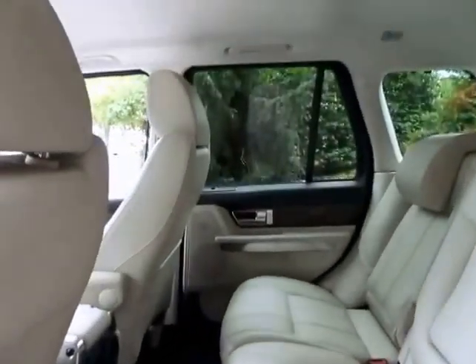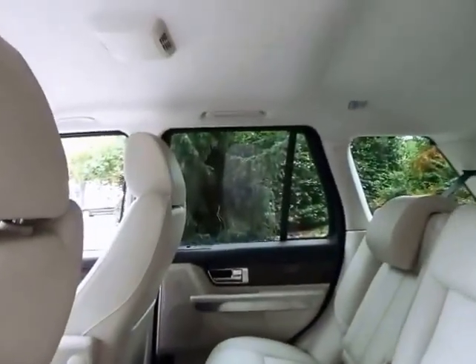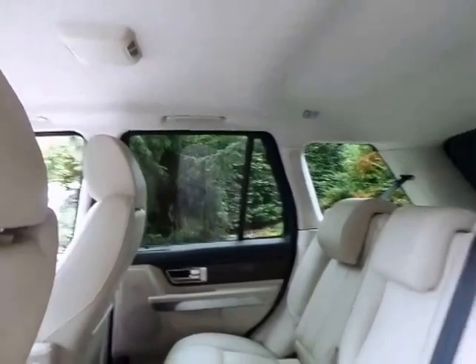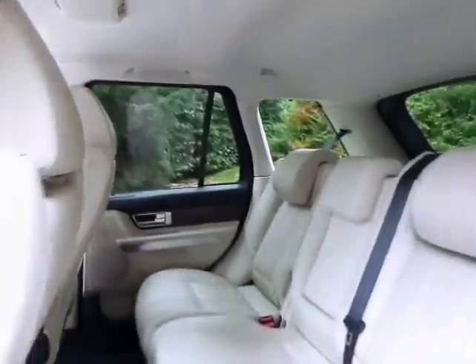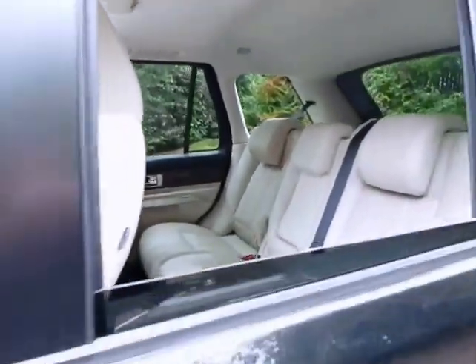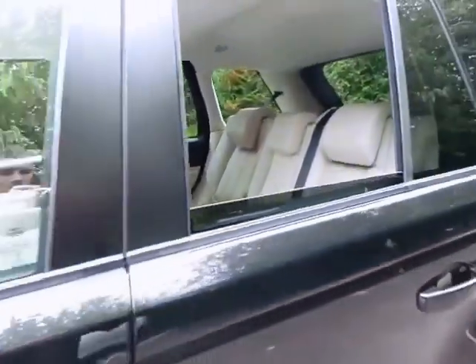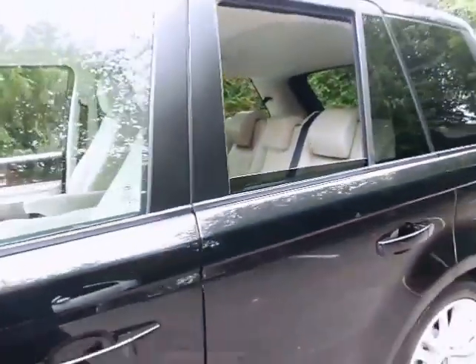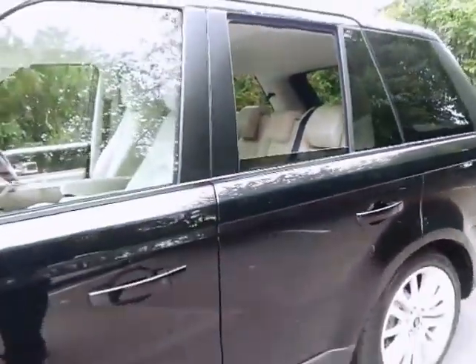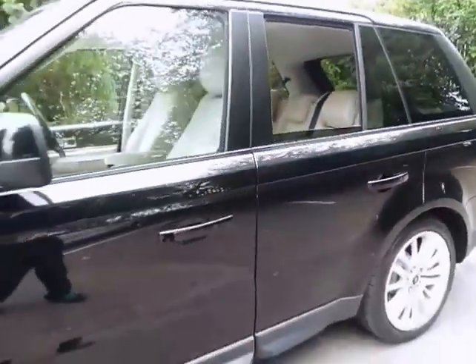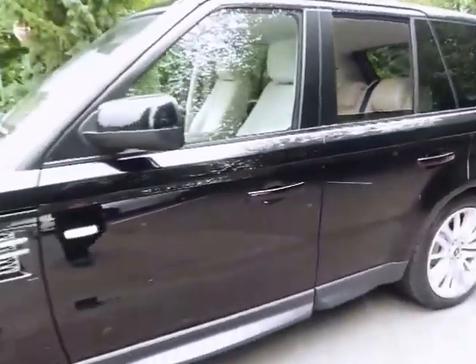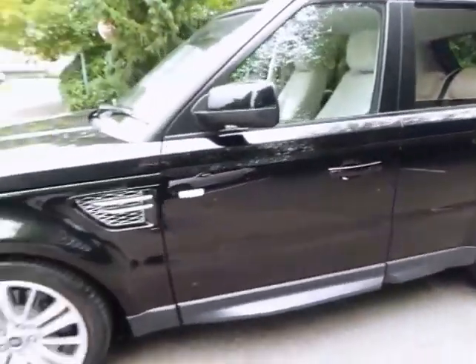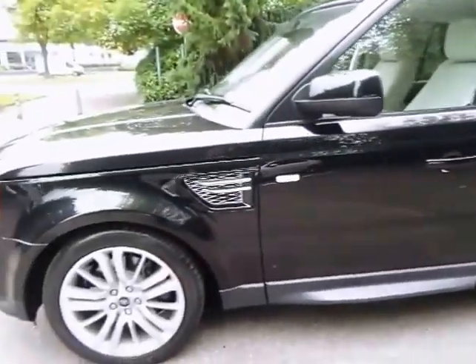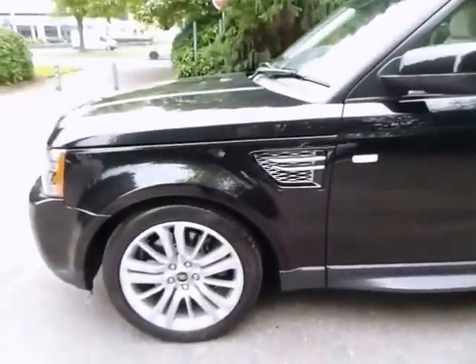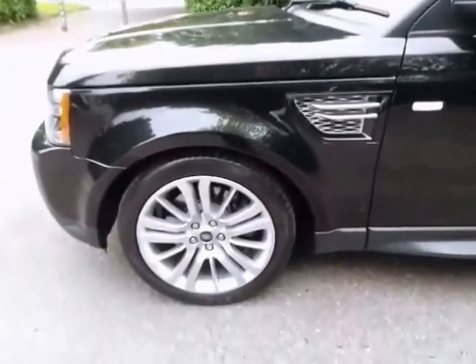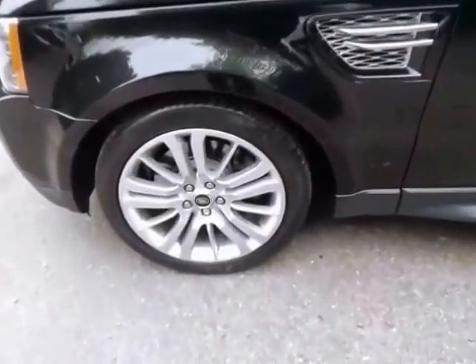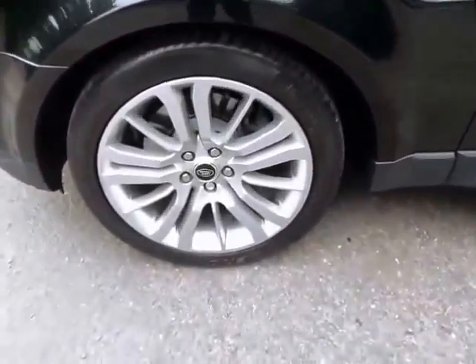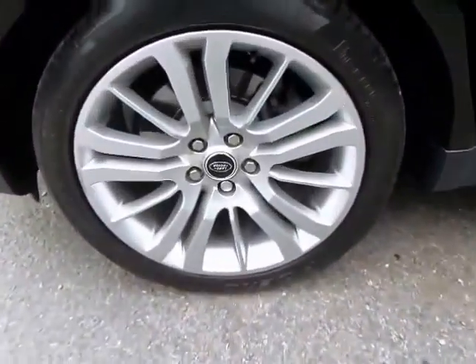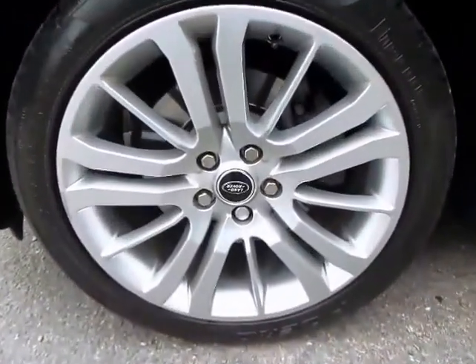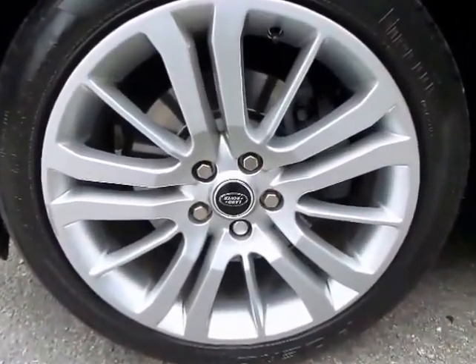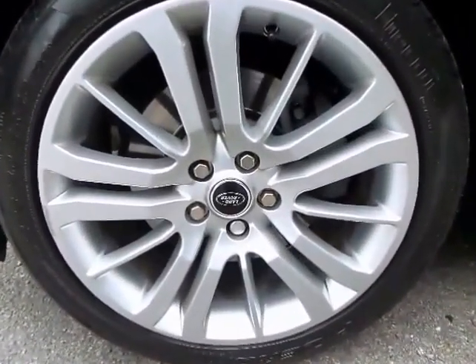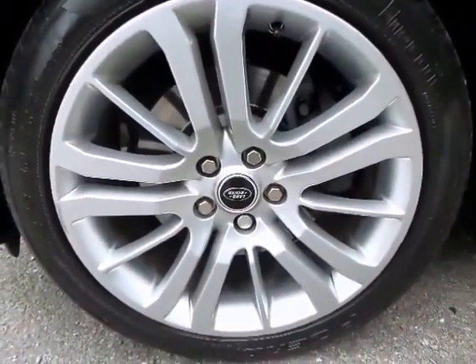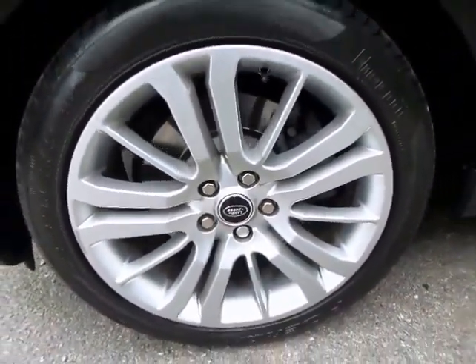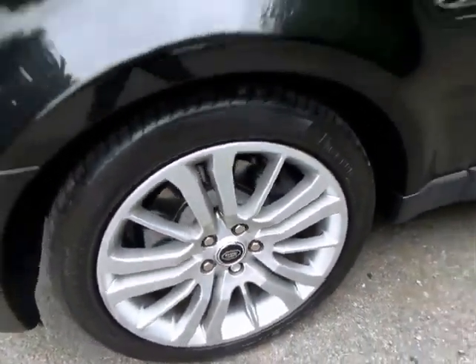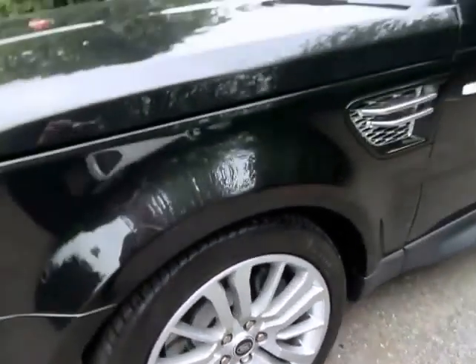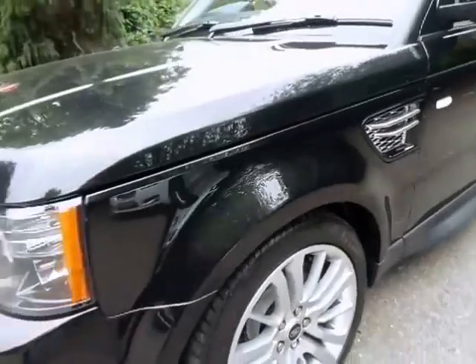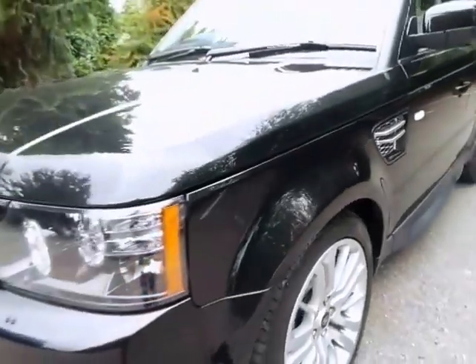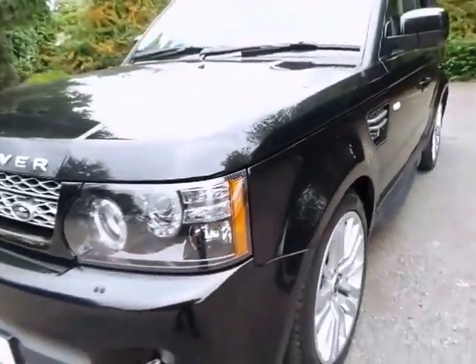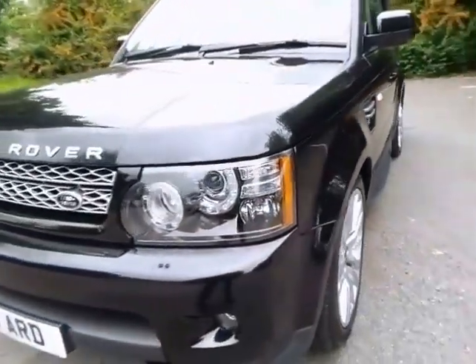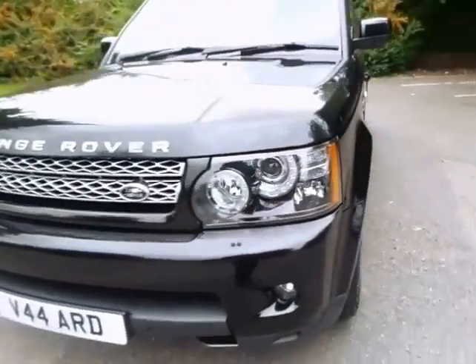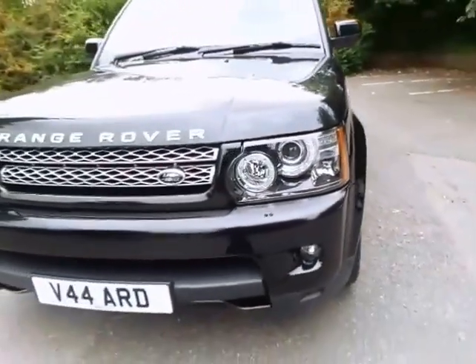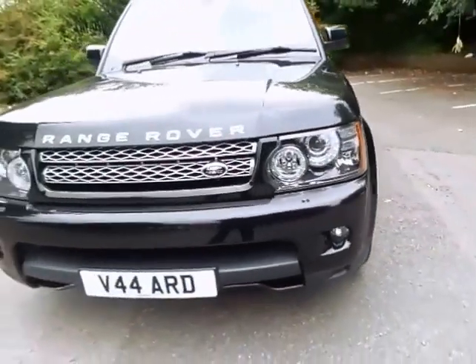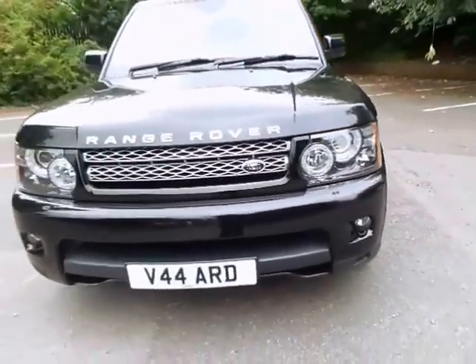In addition to the approved used package, you will also have the opportunity to see what your Land Rover or Range Rover product is actually capable of off-road, with half a day's worth of off-road experience at one of your local Land Rover off-road centres.